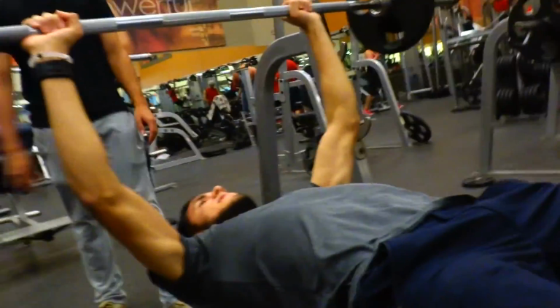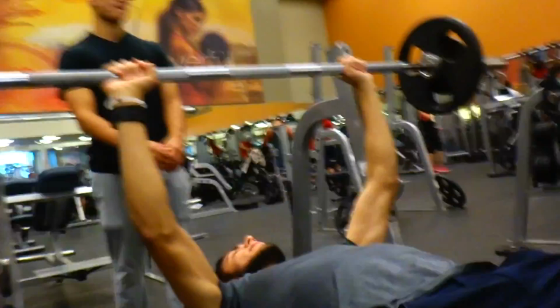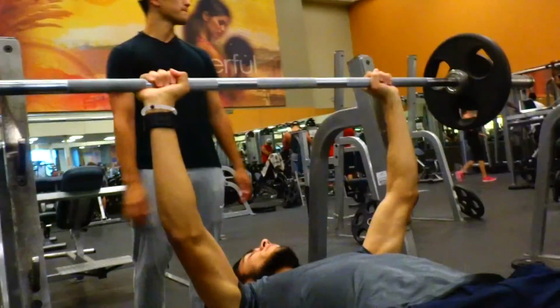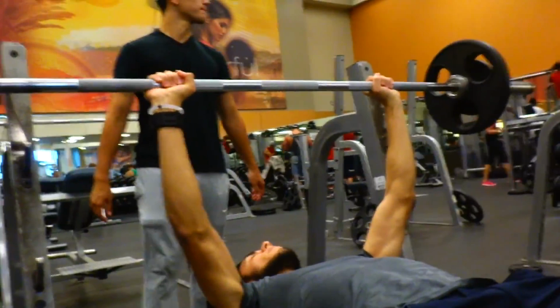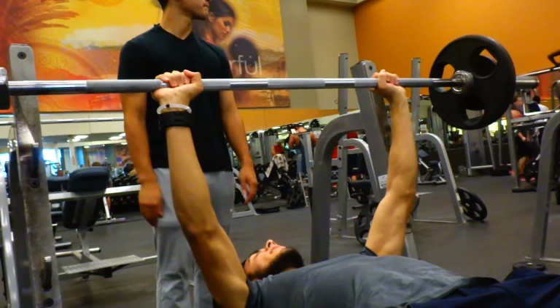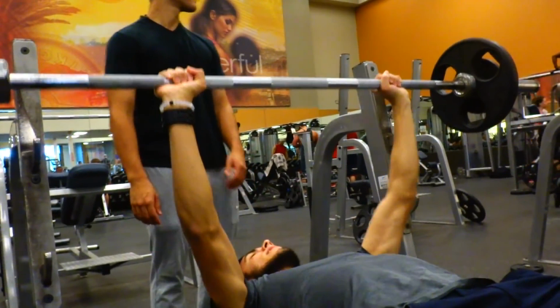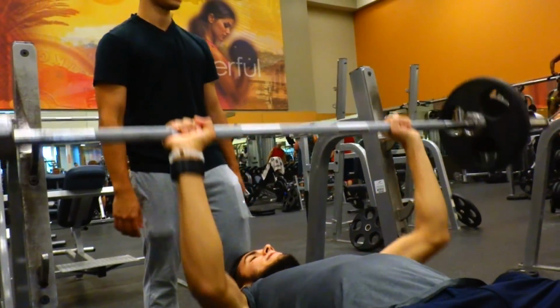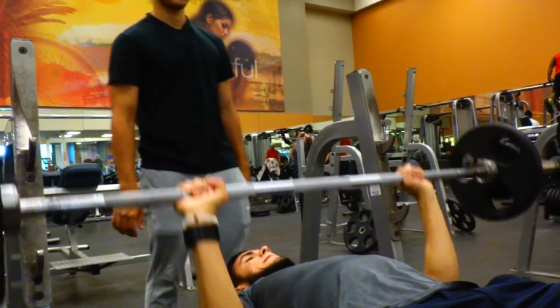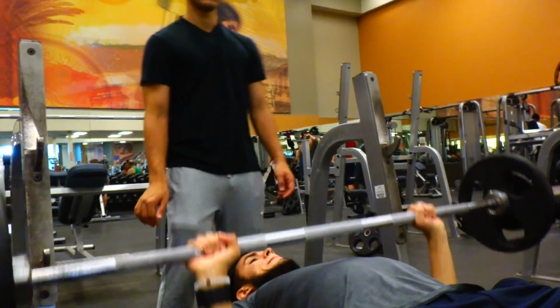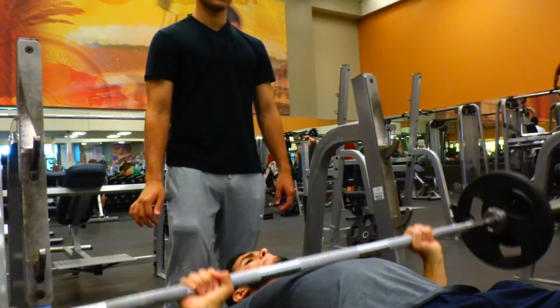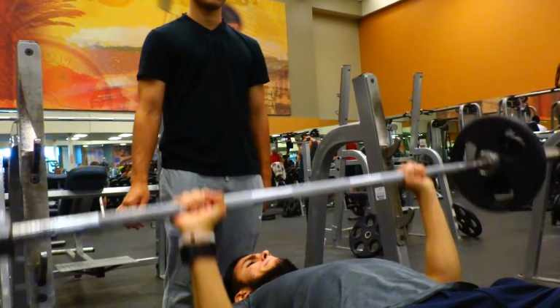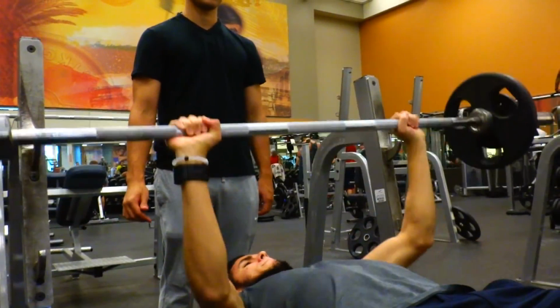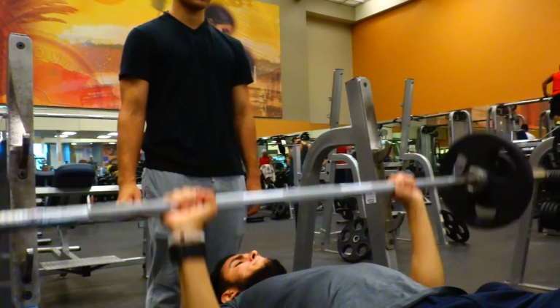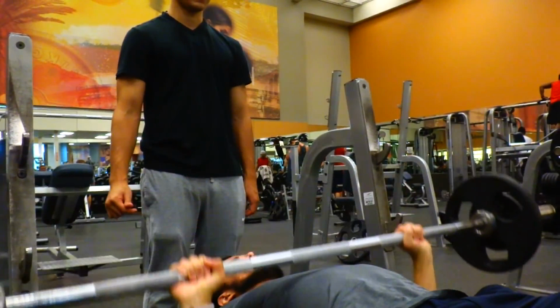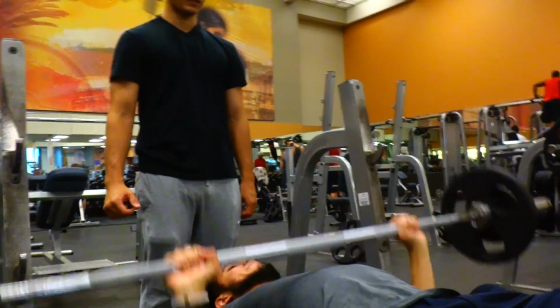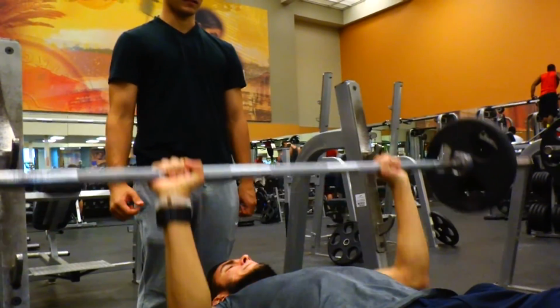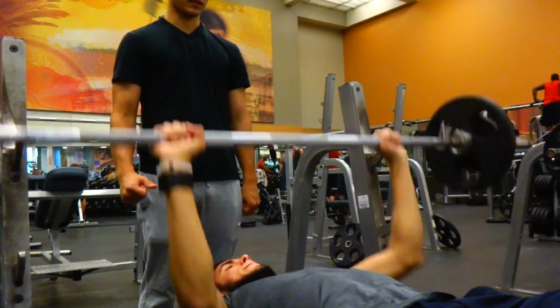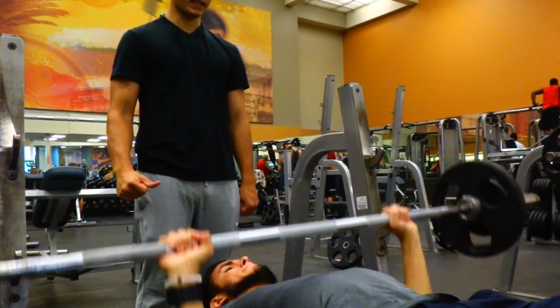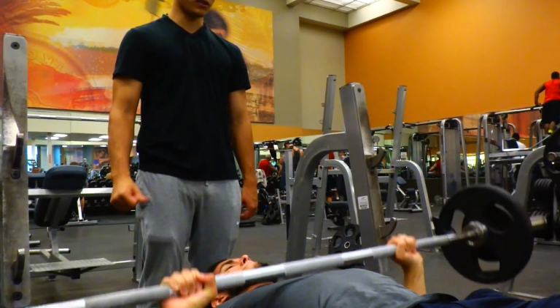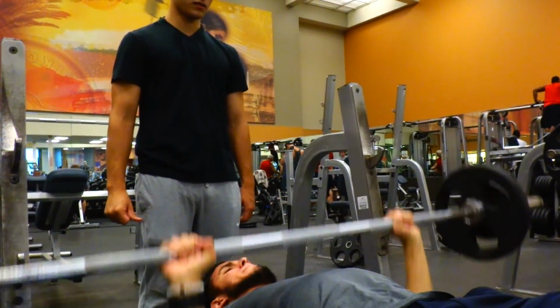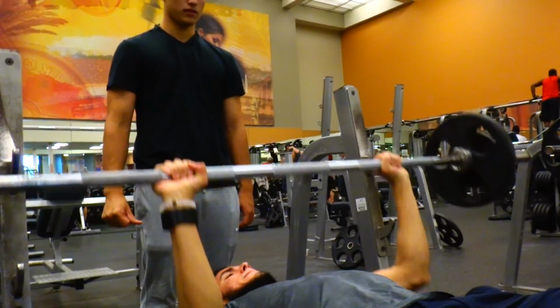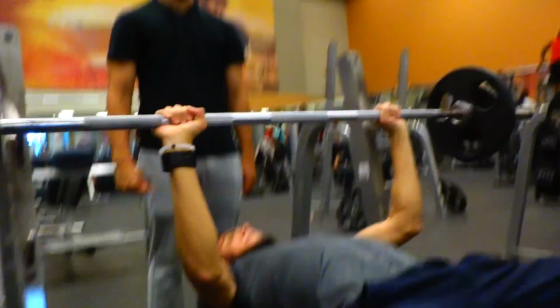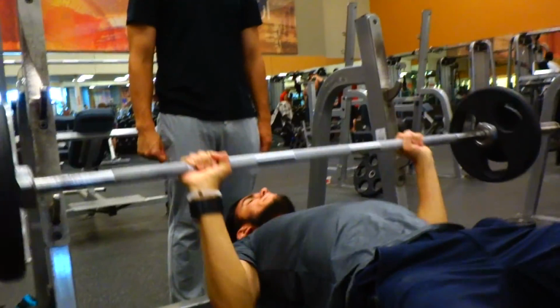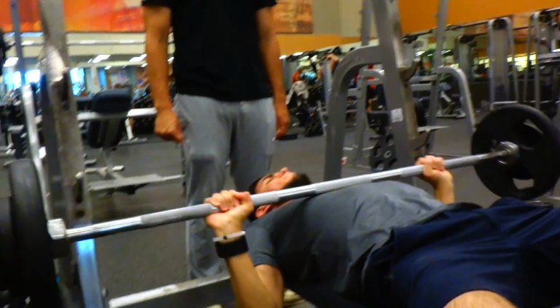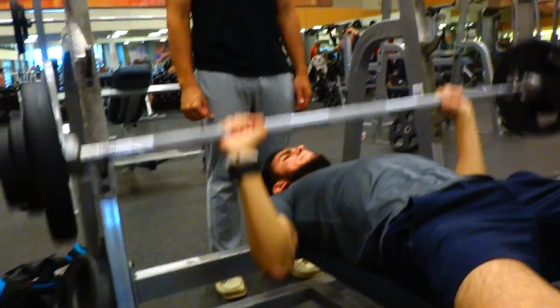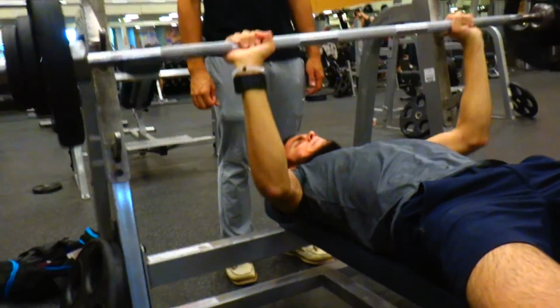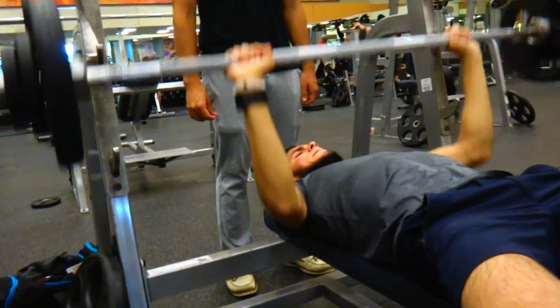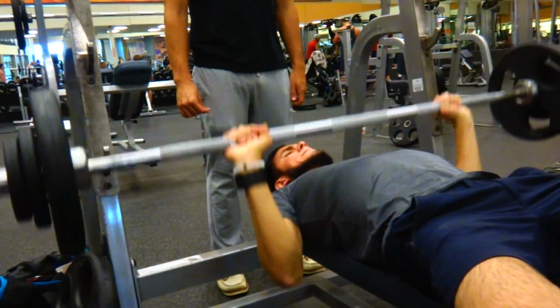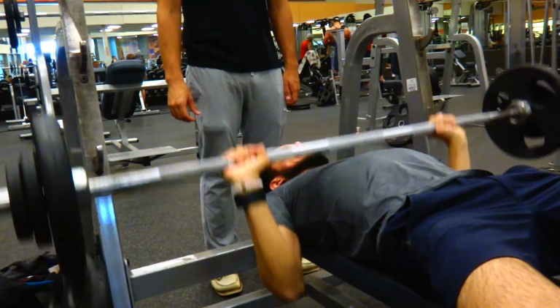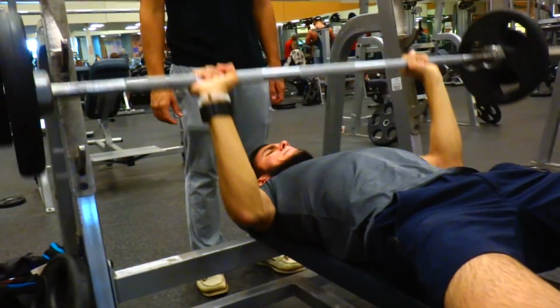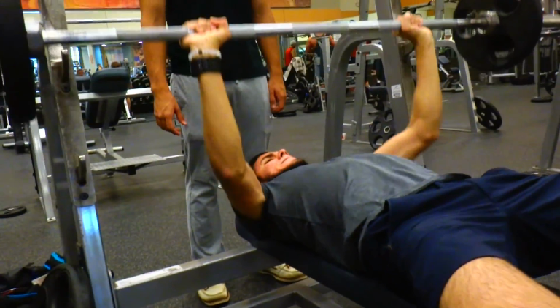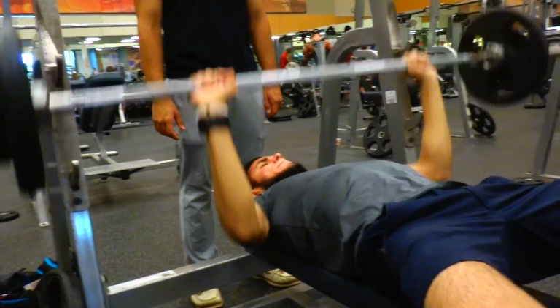This is for you, mom and dad. If he fails, you gotta thug life him — sit on his face. Look at this guy. Damn. What, is he a strong guy or something?